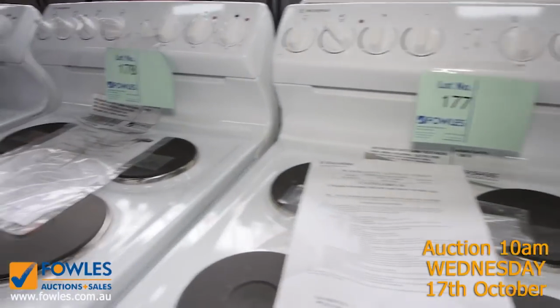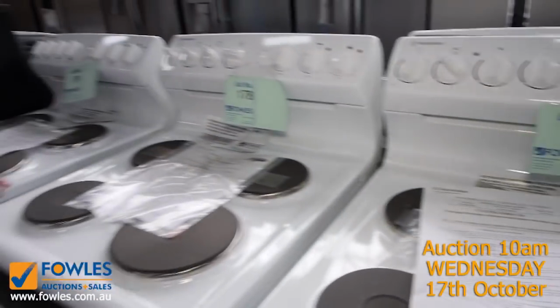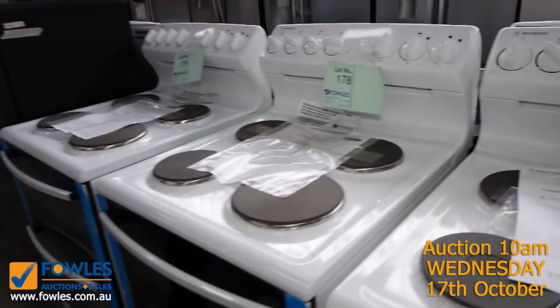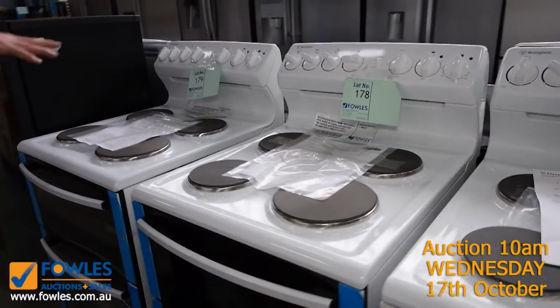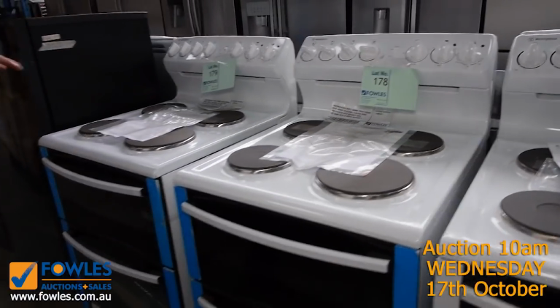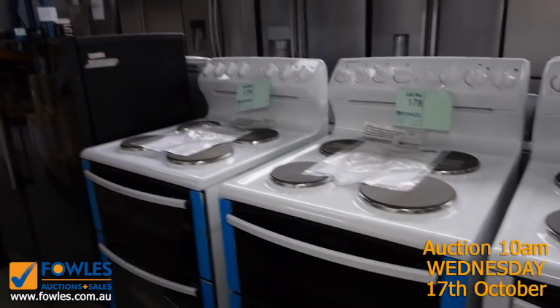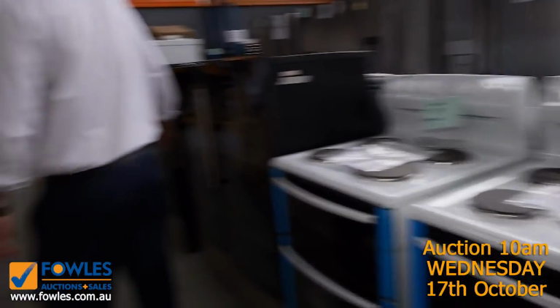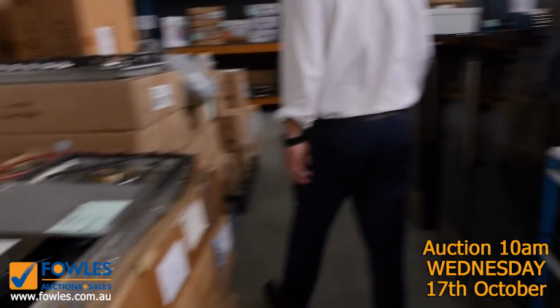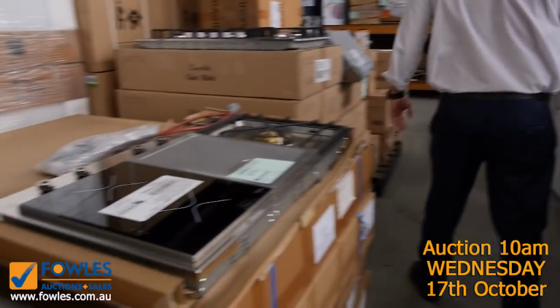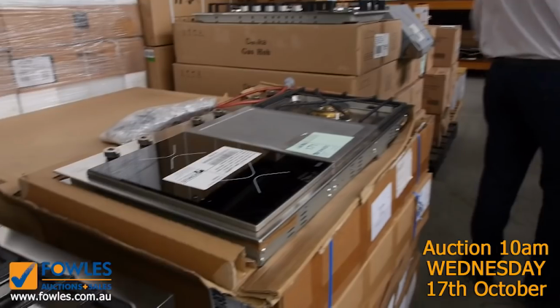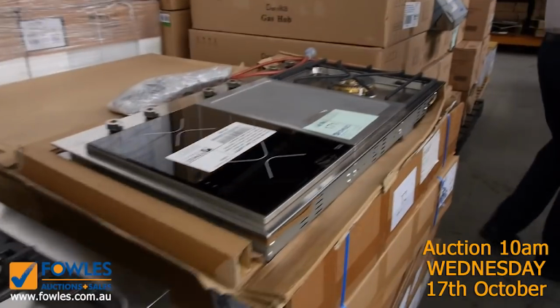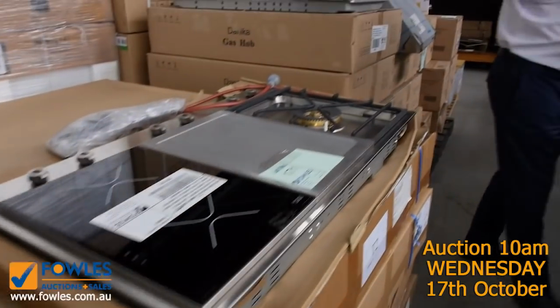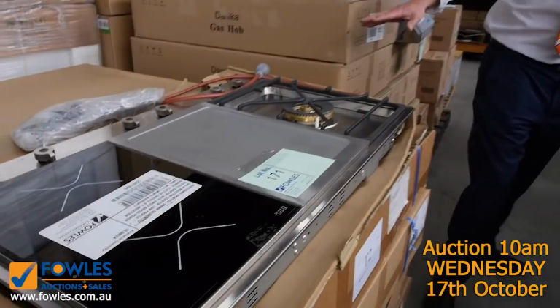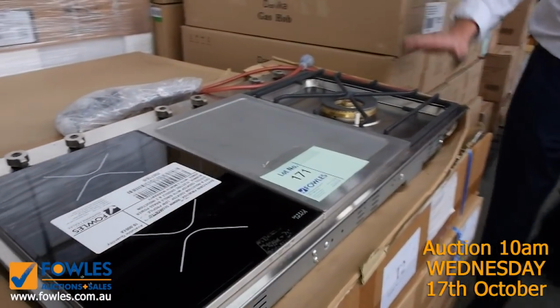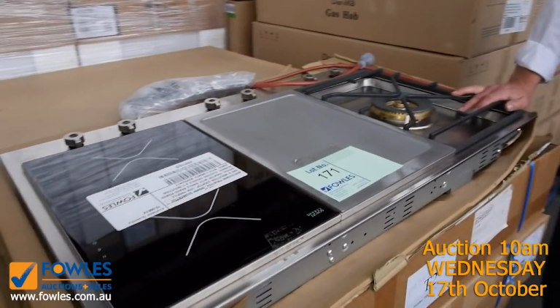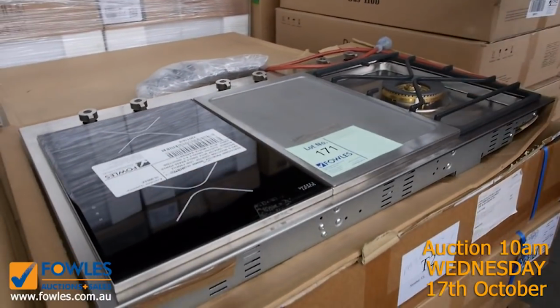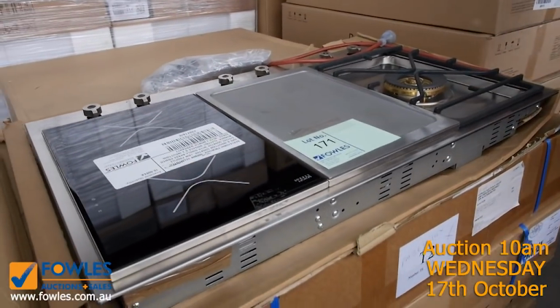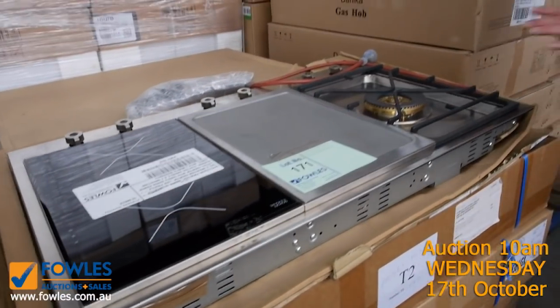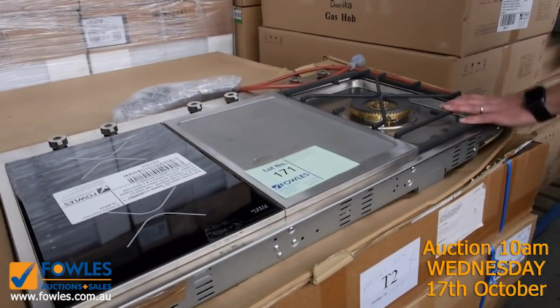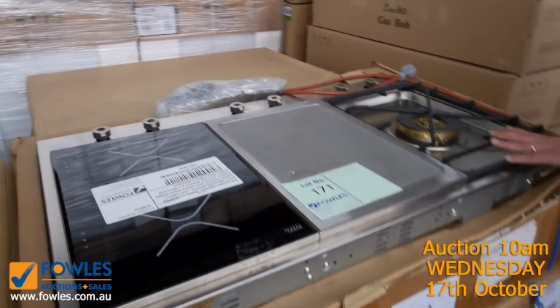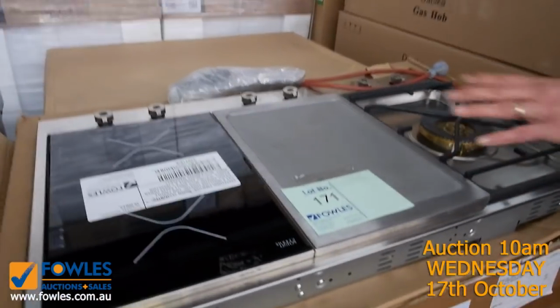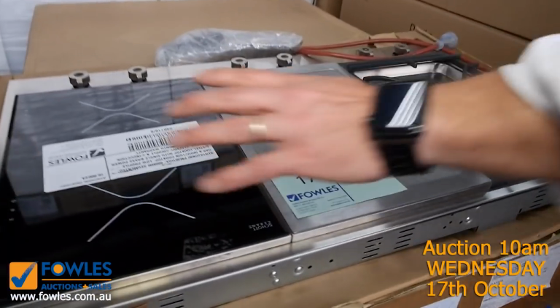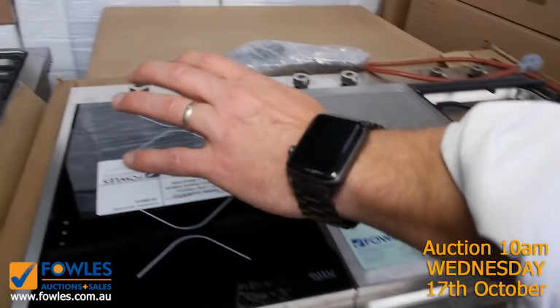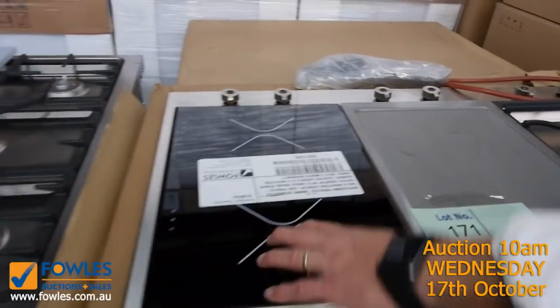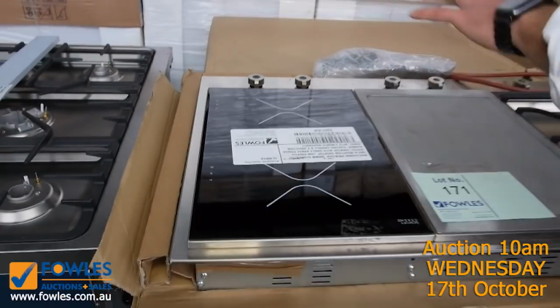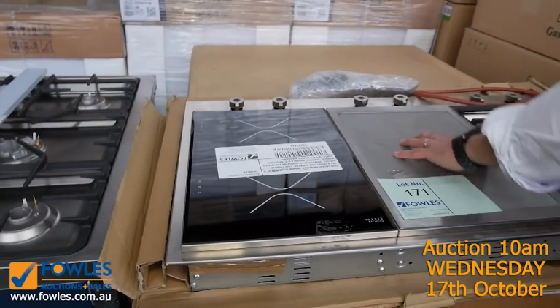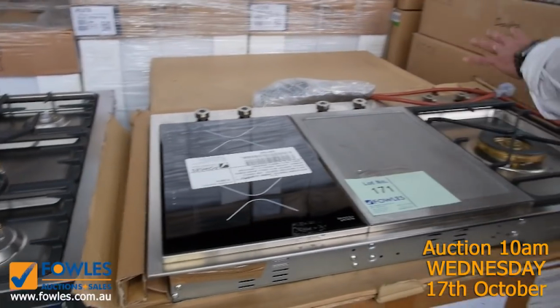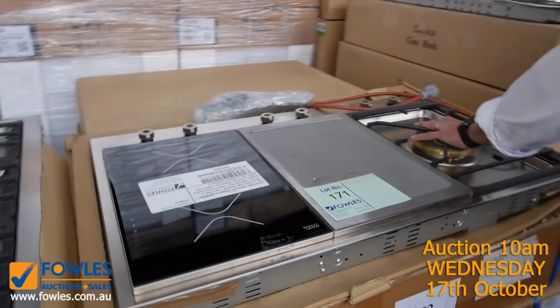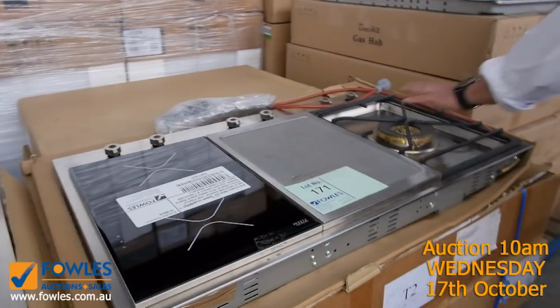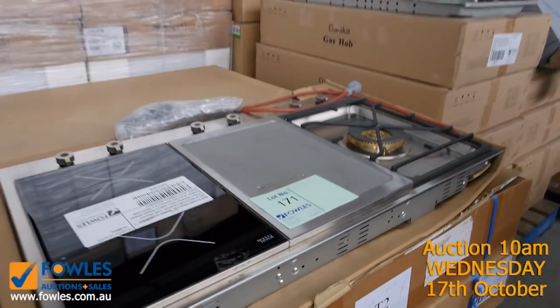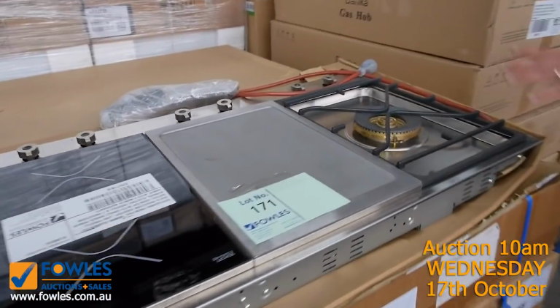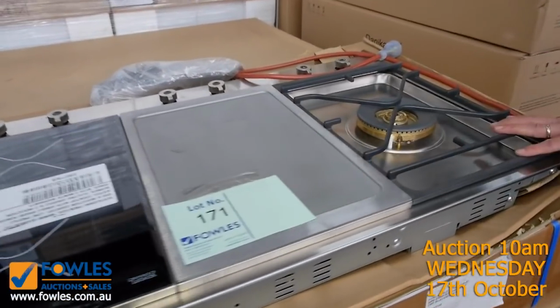Lots of freestanding cookers in tomorrow — these go for around a third of what they do in the shops, so if you're after one make sure you check the catalogue. Also these terrific Bertazzoni cooktops with induction hot plate and a nice big wok burner — pretty cool.